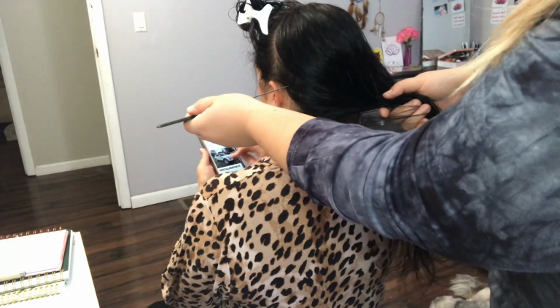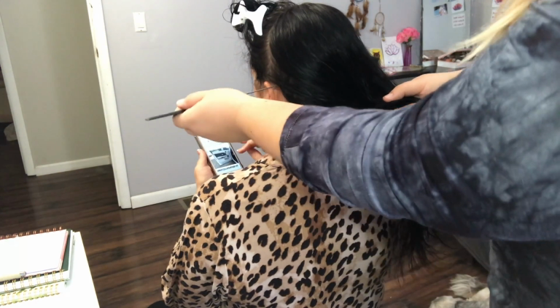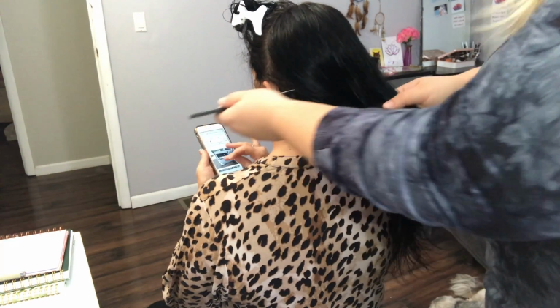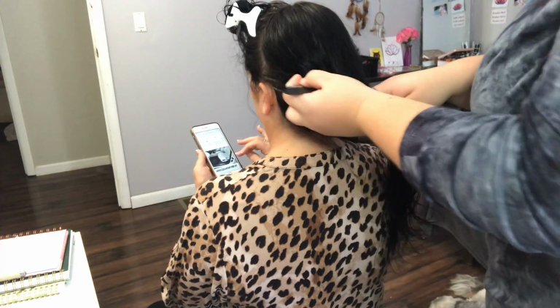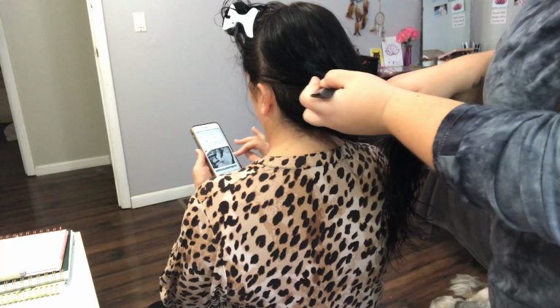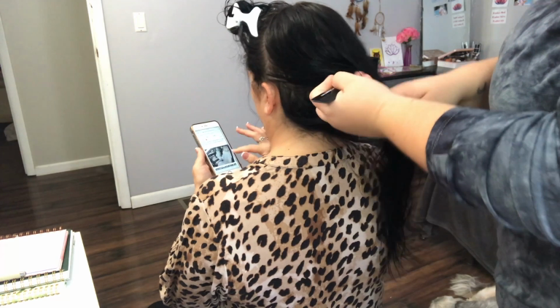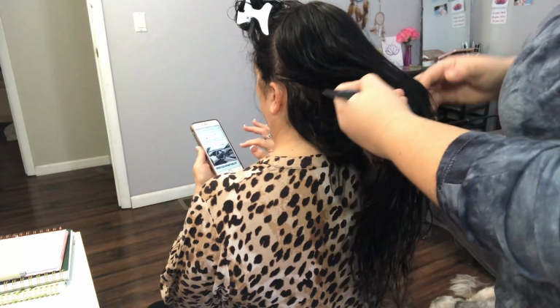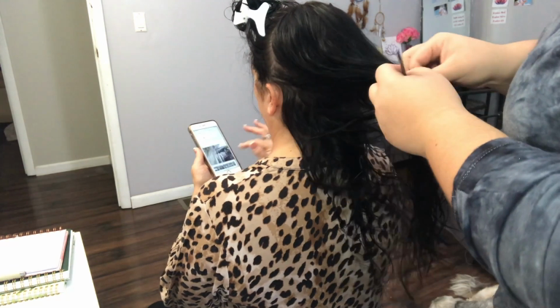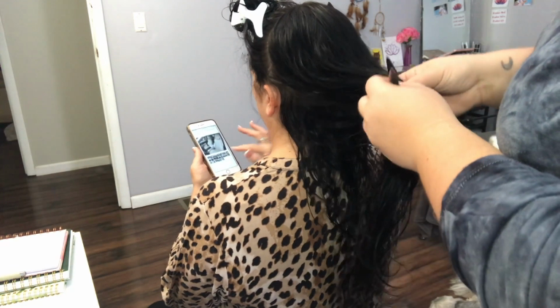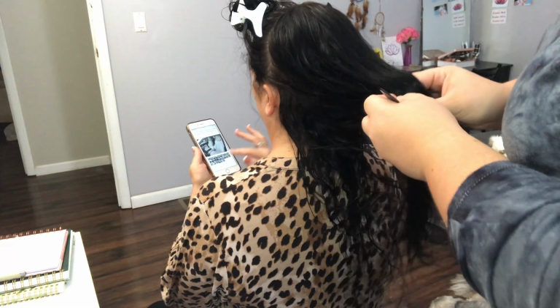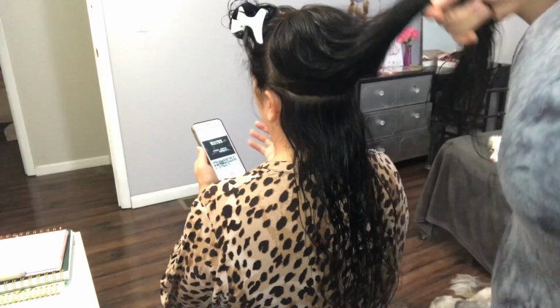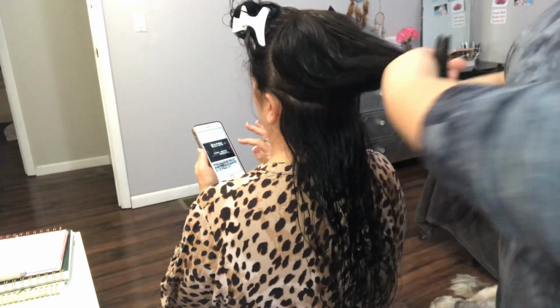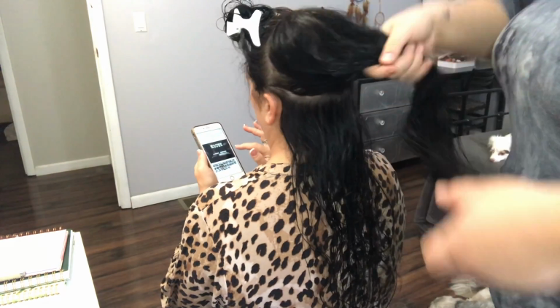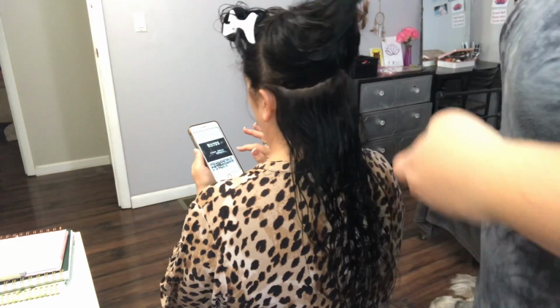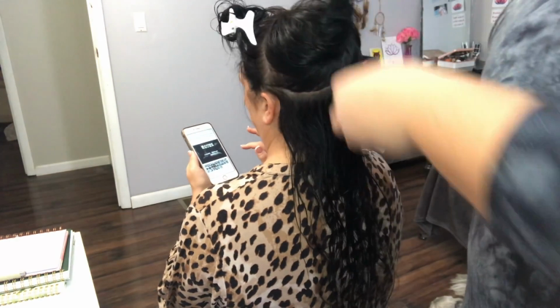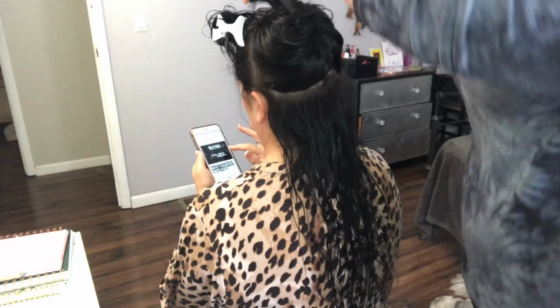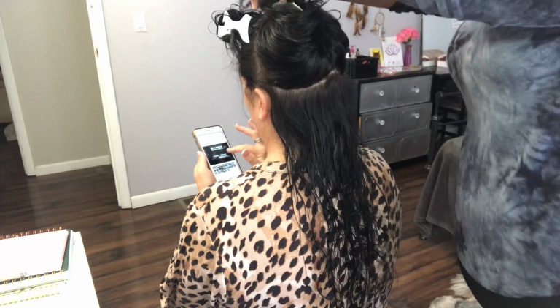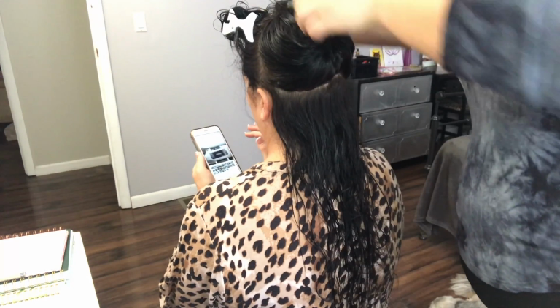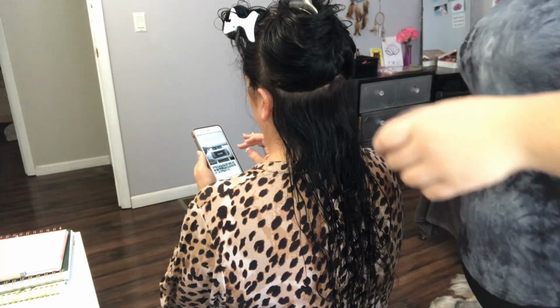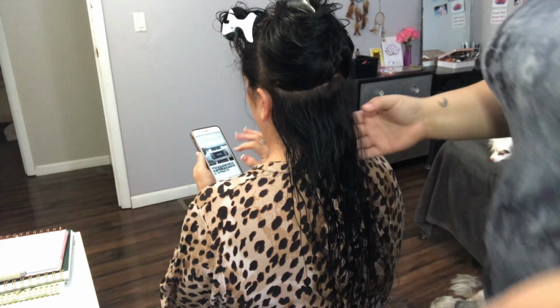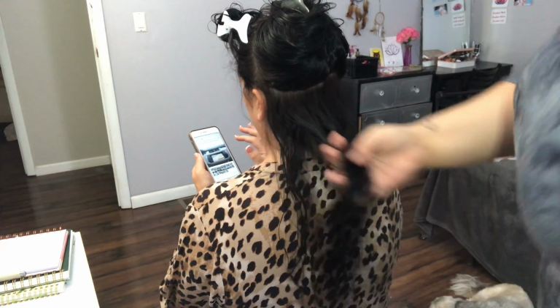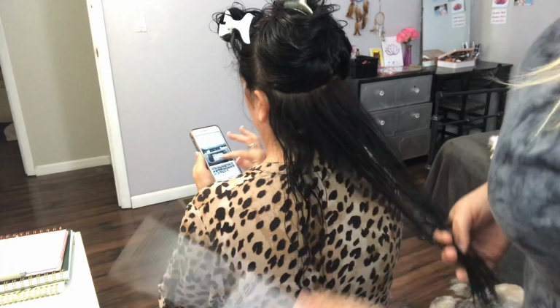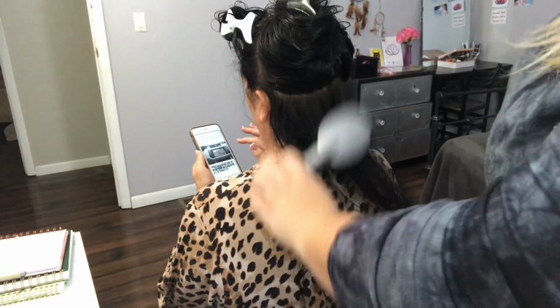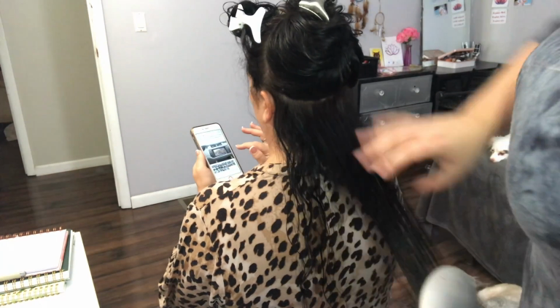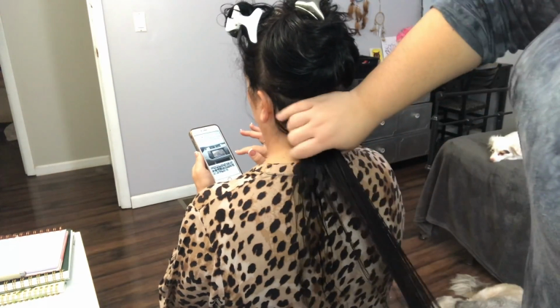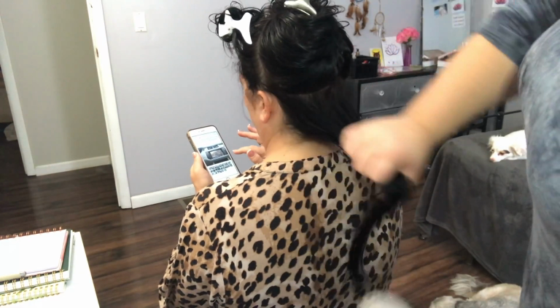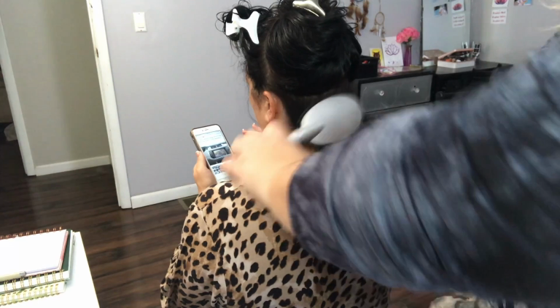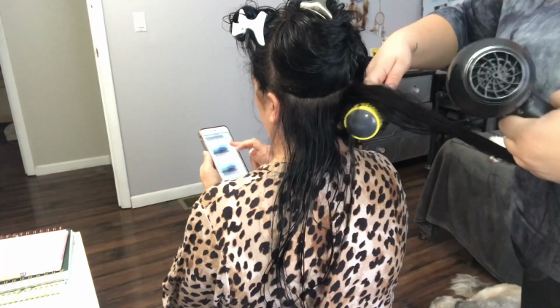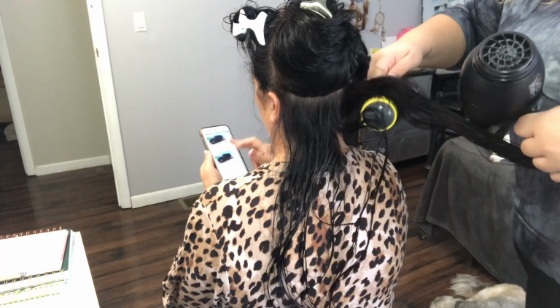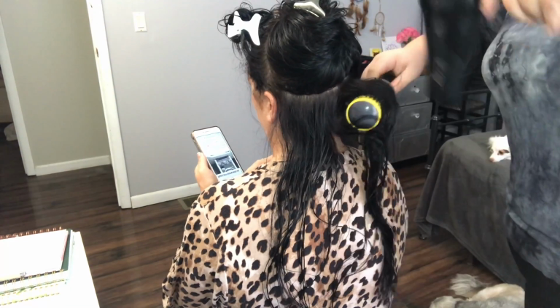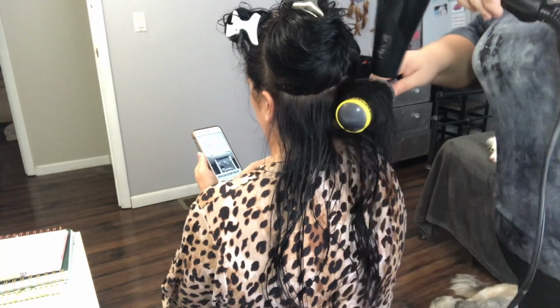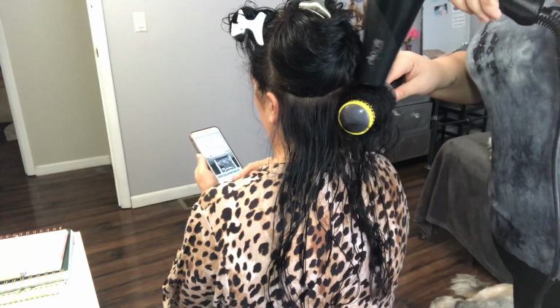Right here I'm just using my comb to part the underneath of her hair where I'm going to start blow drying, and then I'm going to clip that part up top. You need about three to four clips if you're going to do this to someone else.